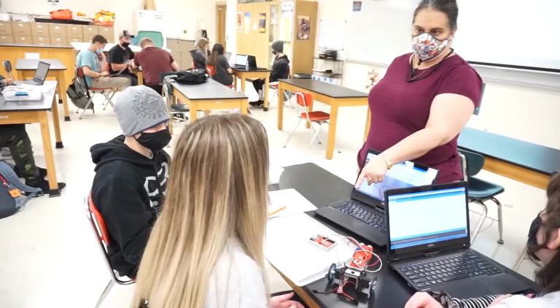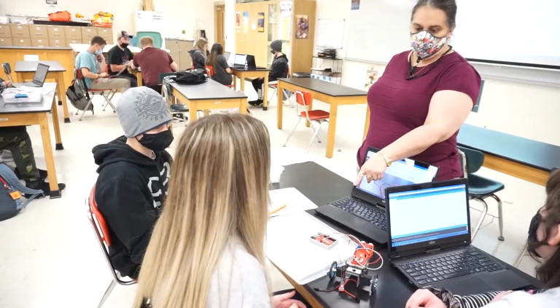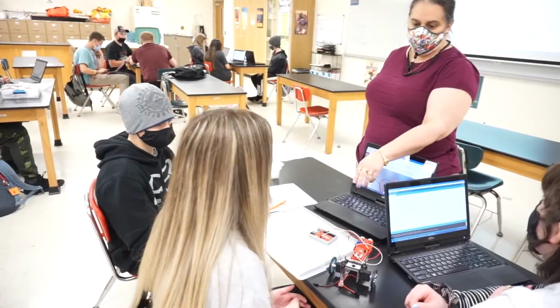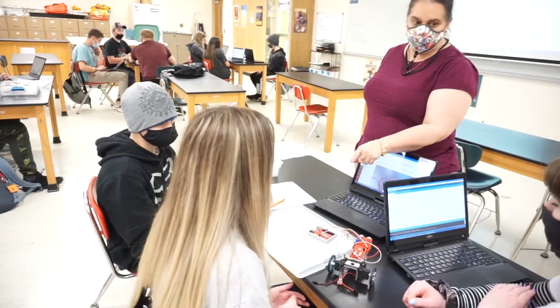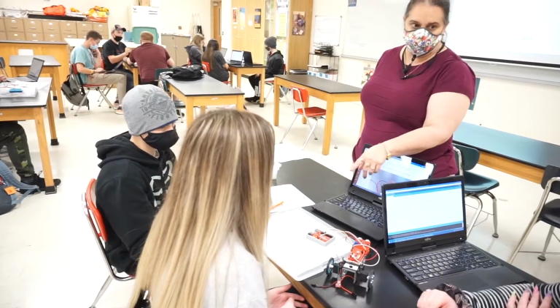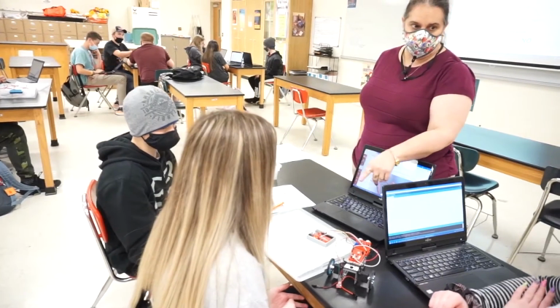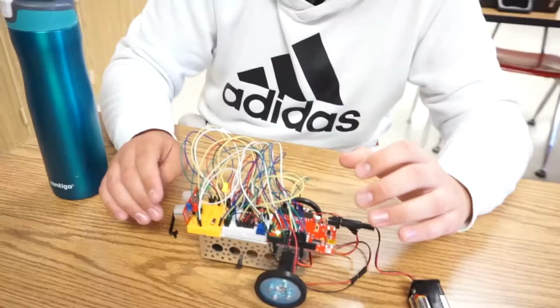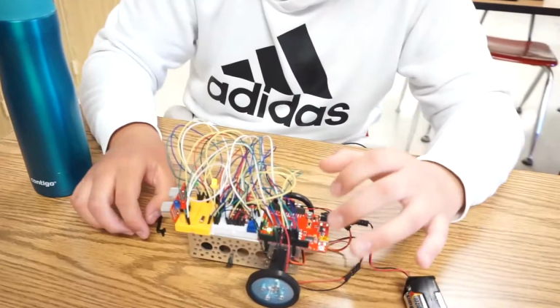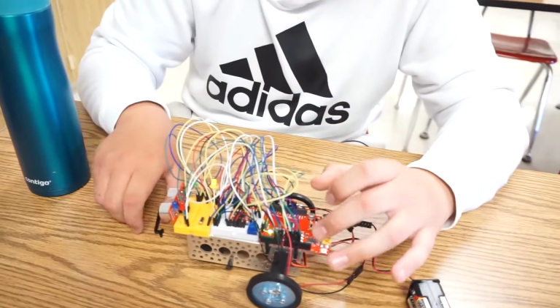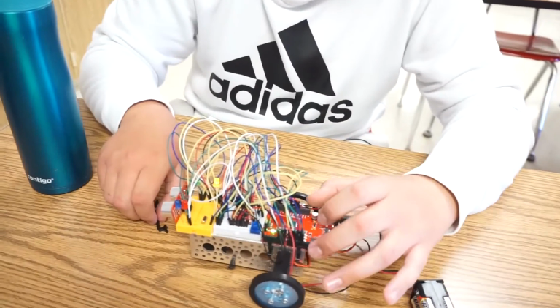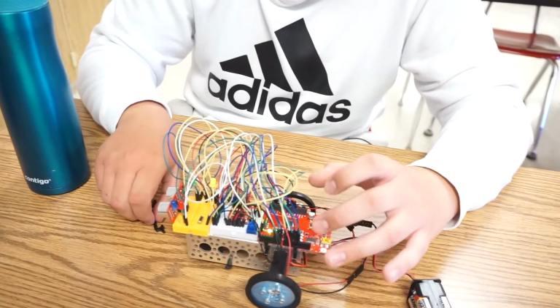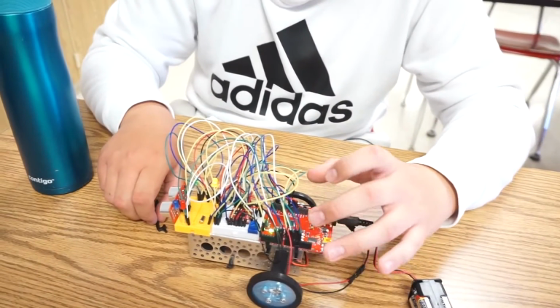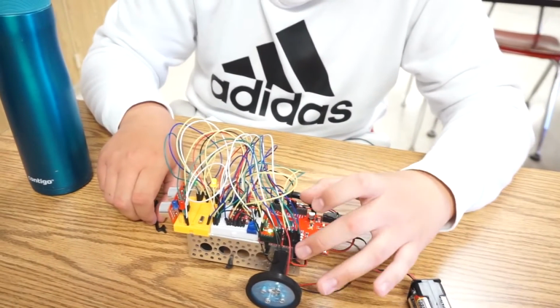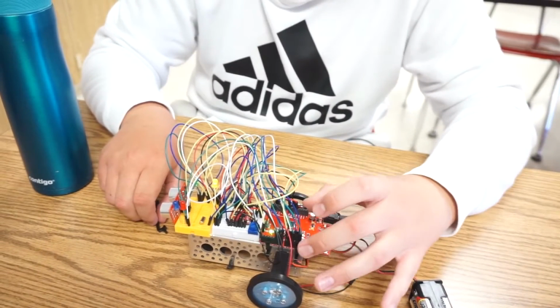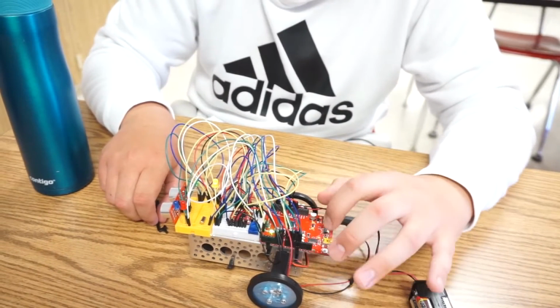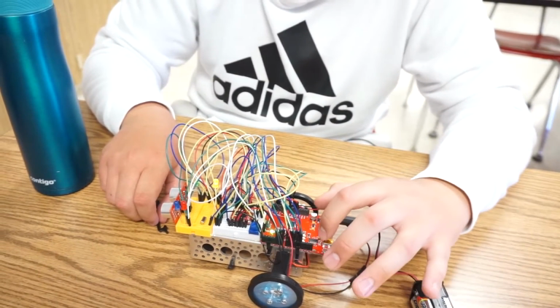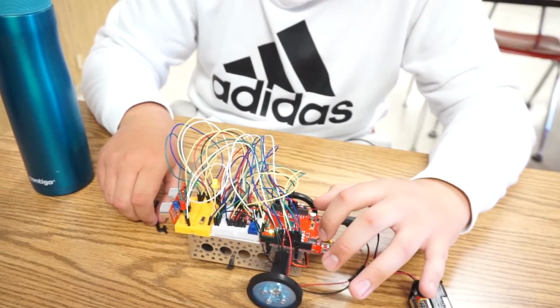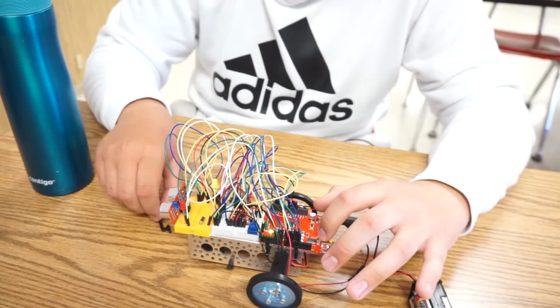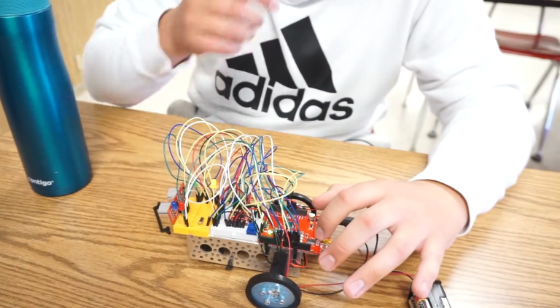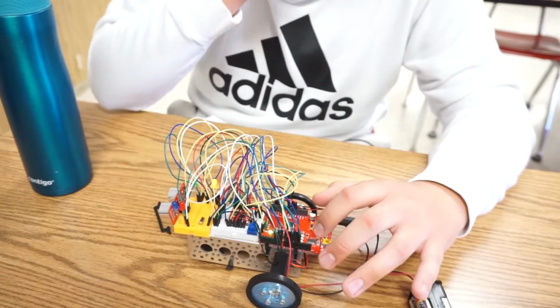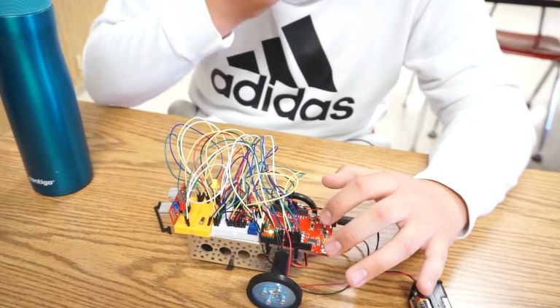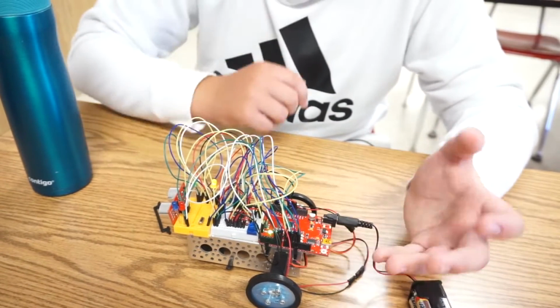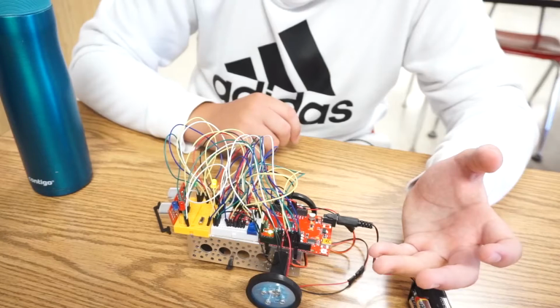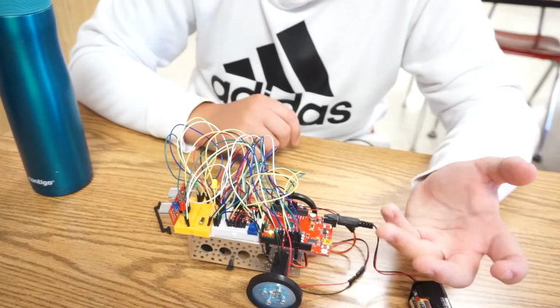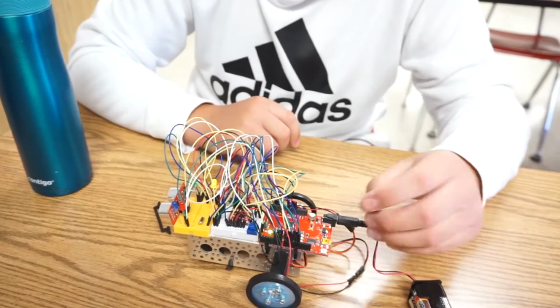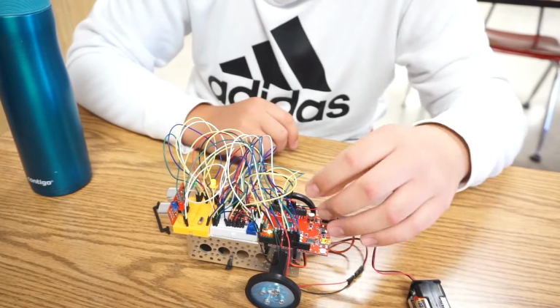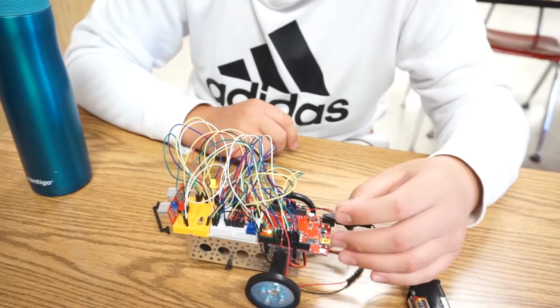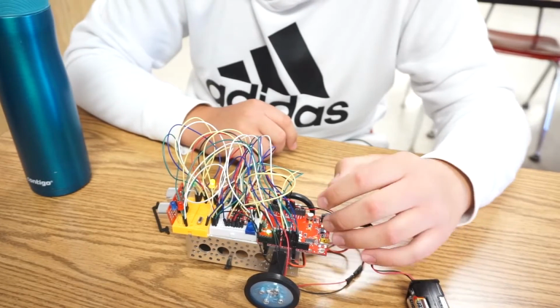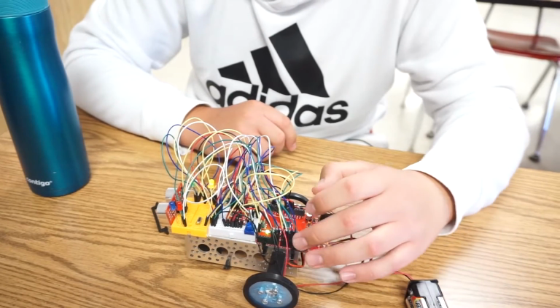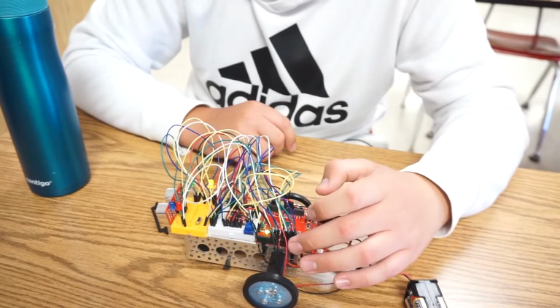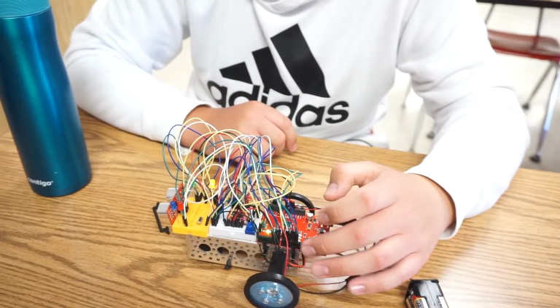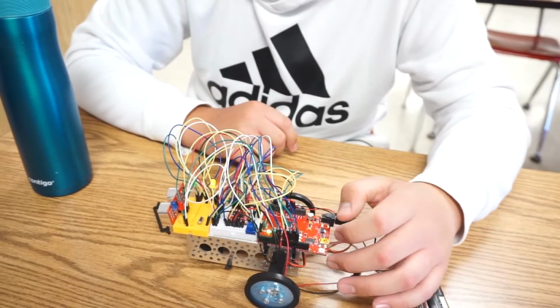Let's say you put it right here. All the code goes right into here and then the code tells it which outputs to go to.